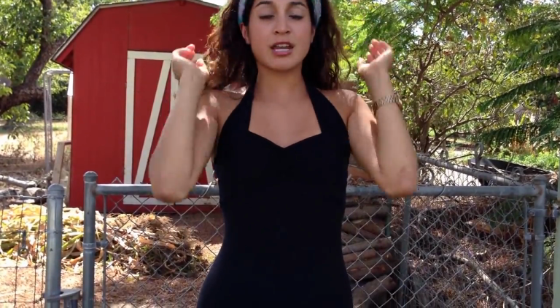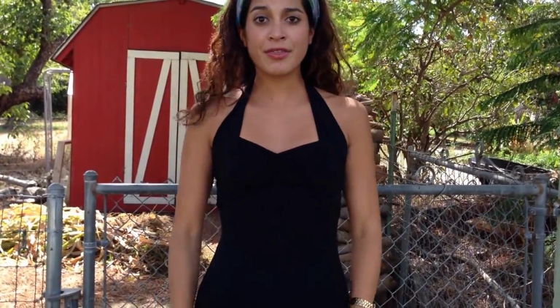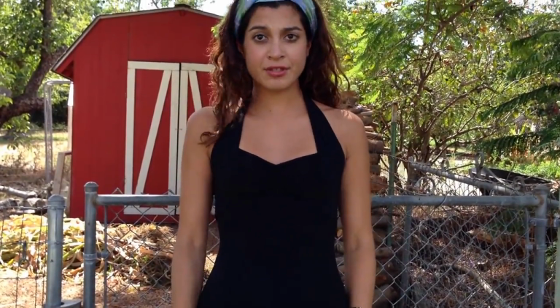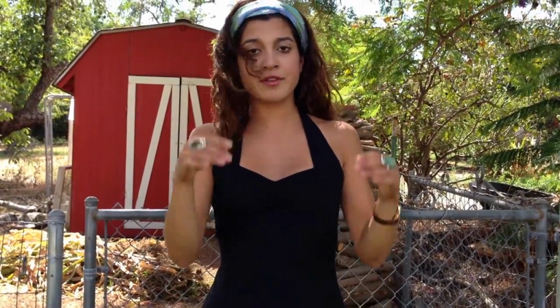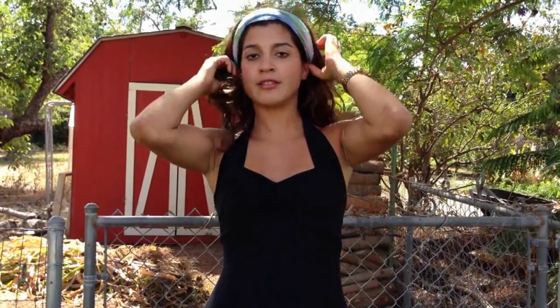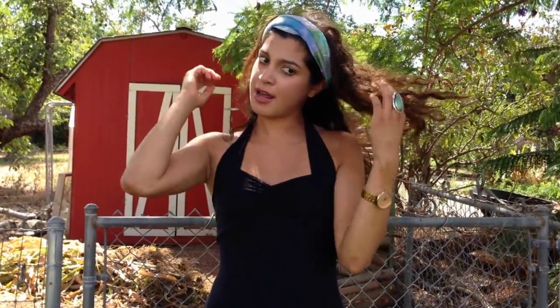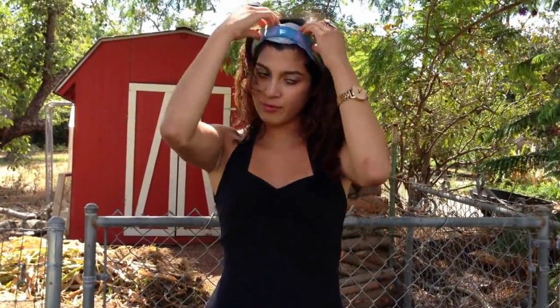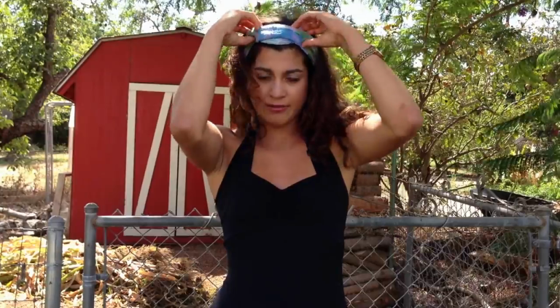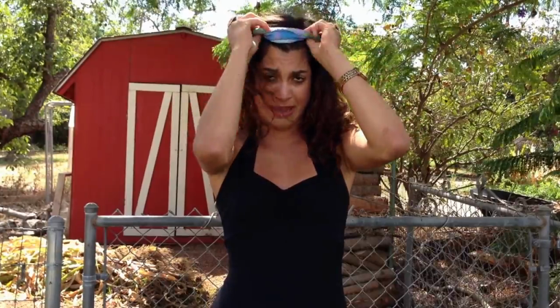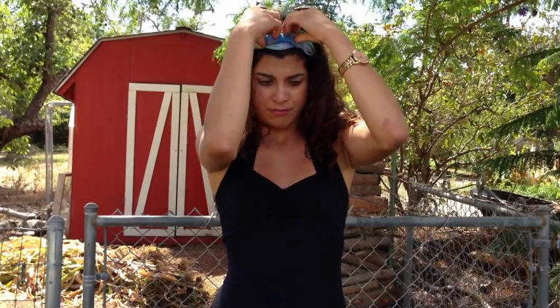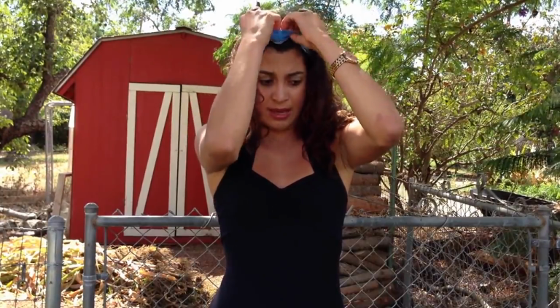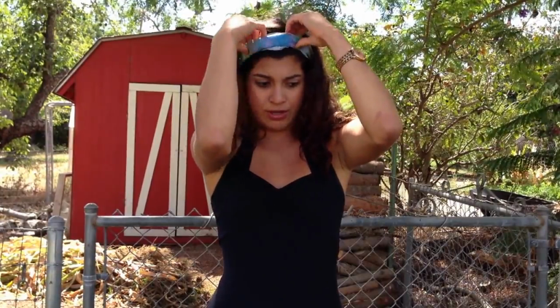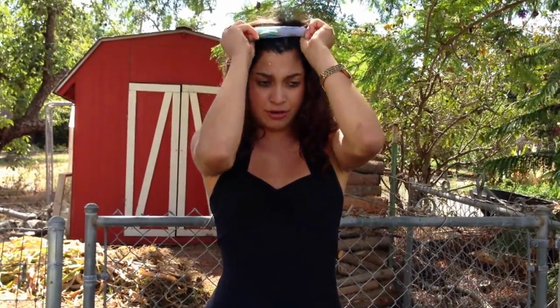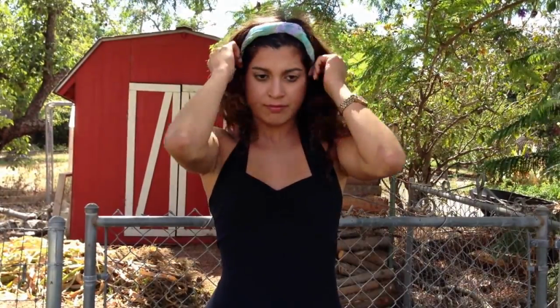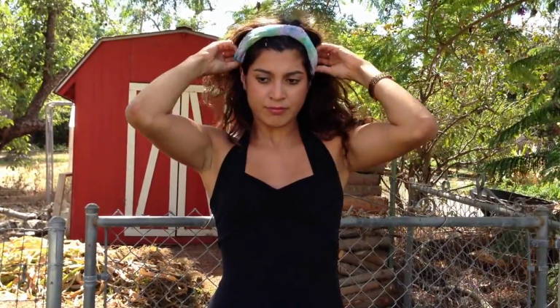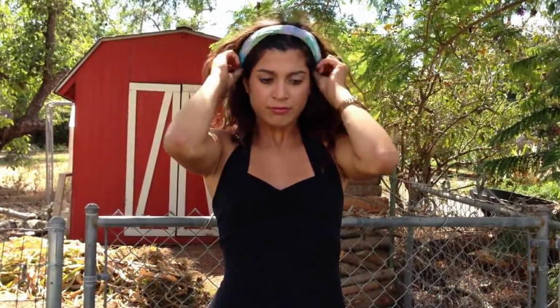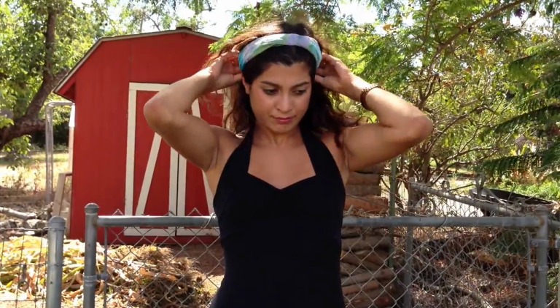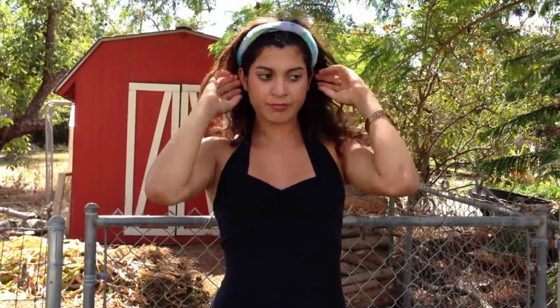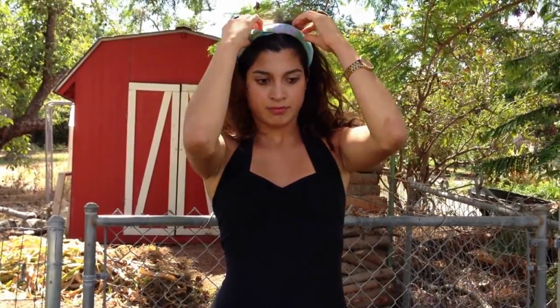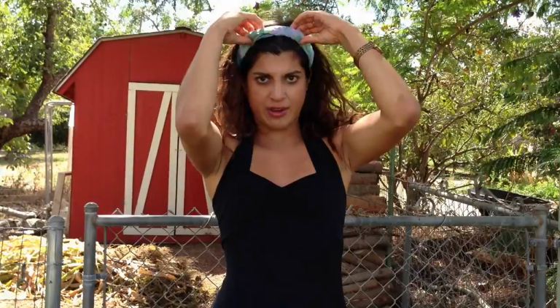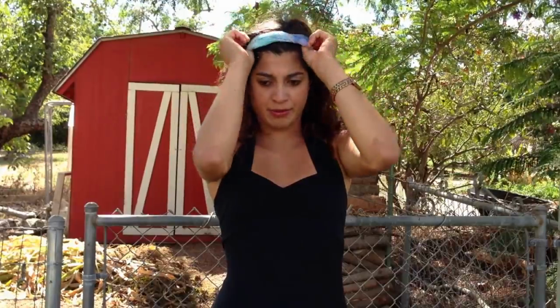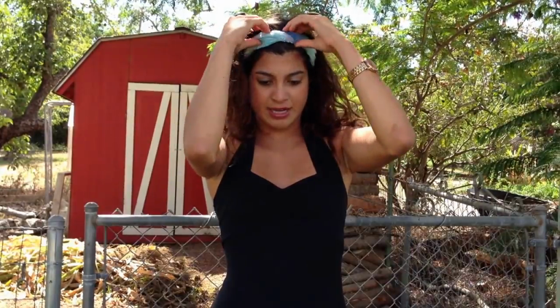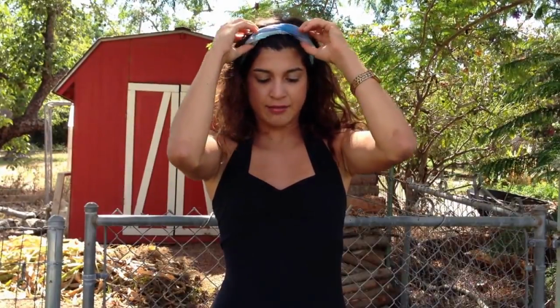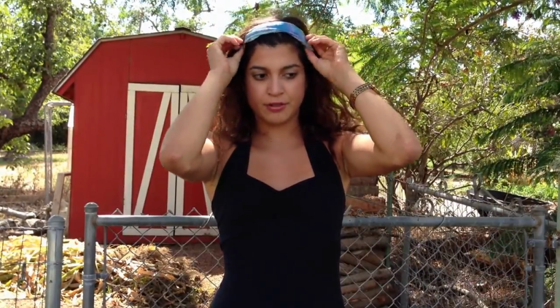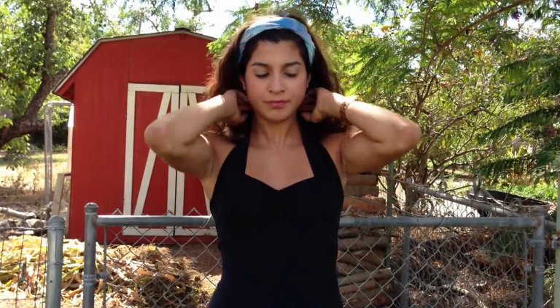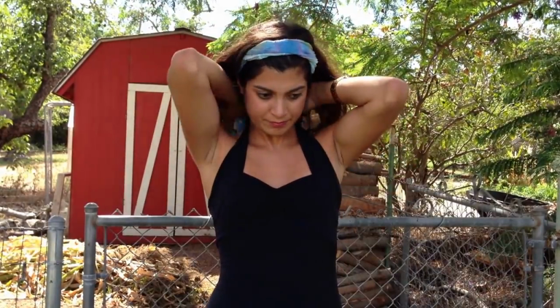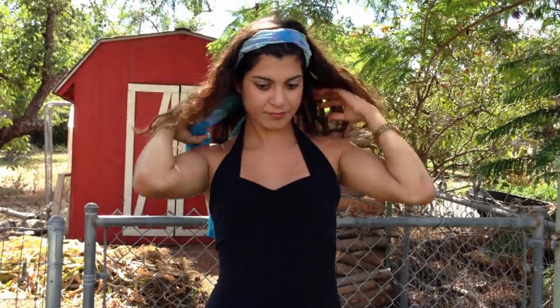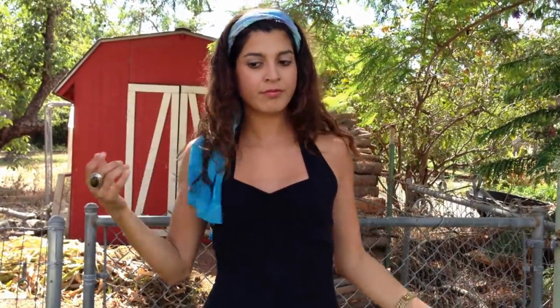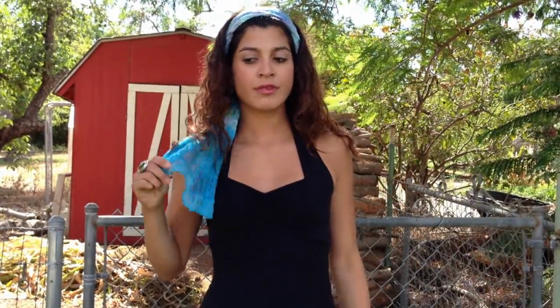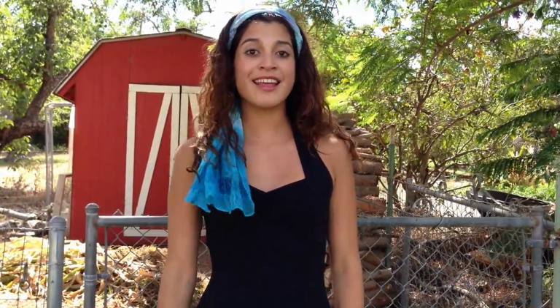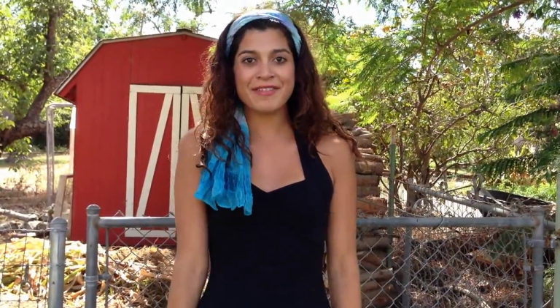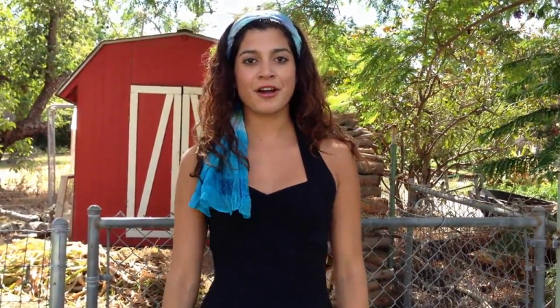And if you want to thin out the scarf, you can, depending on how you want to wear it, just by slightly rolling it under. Very simple and easy to do. And now you have a headscarf.